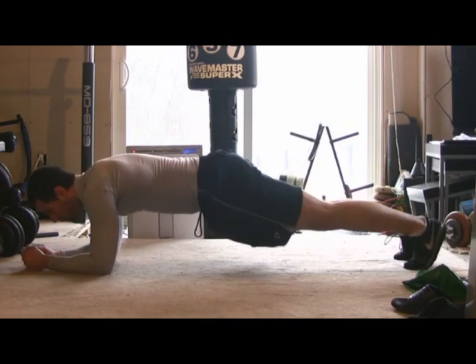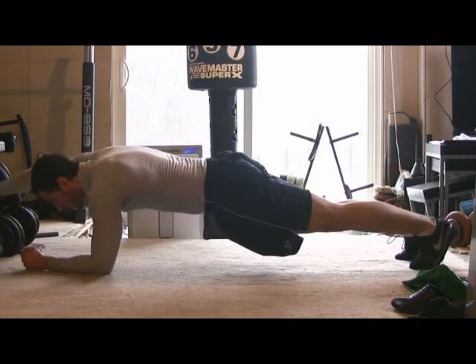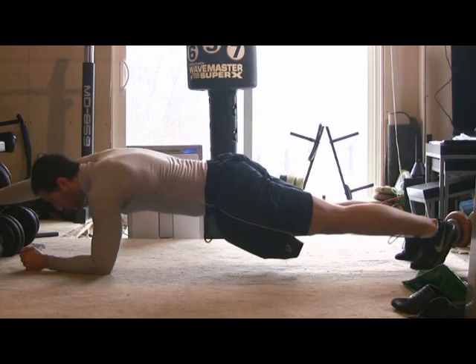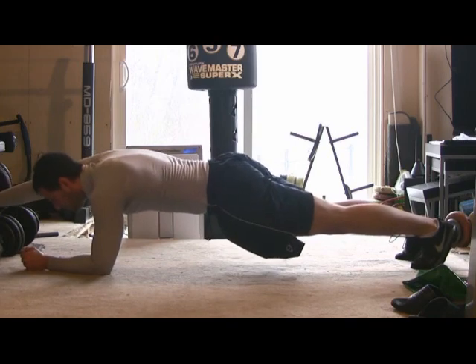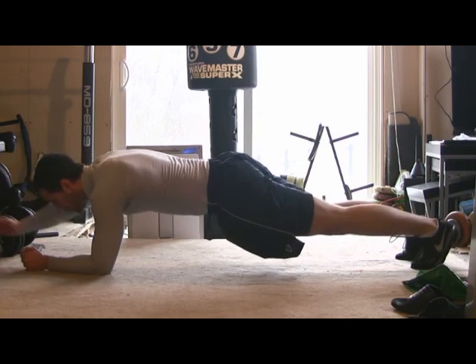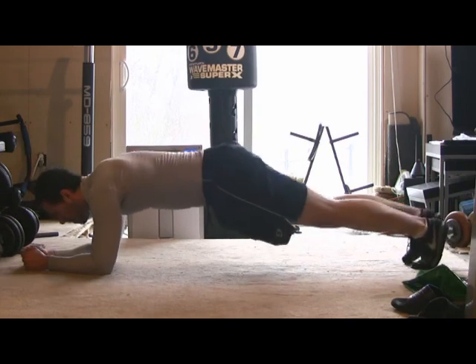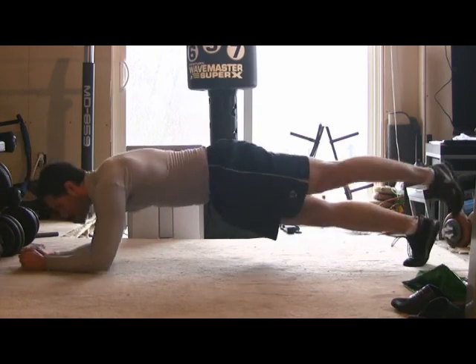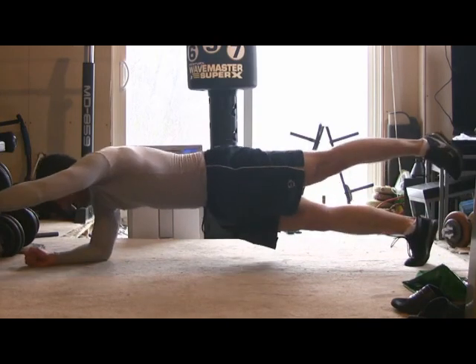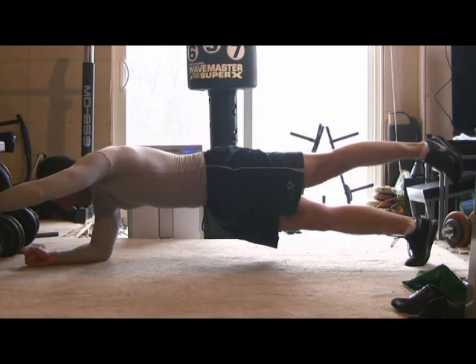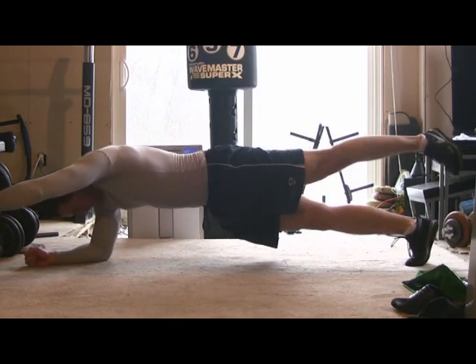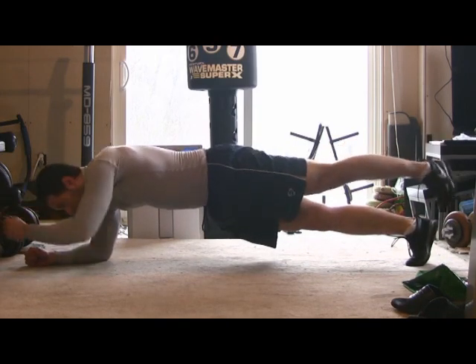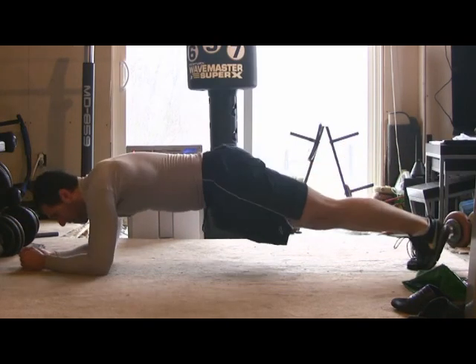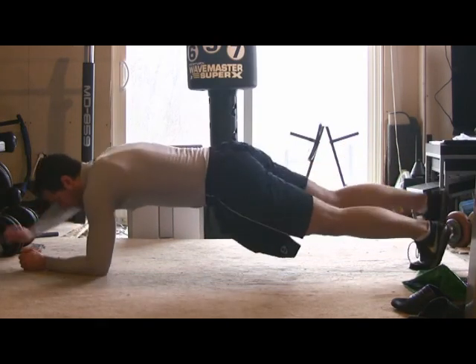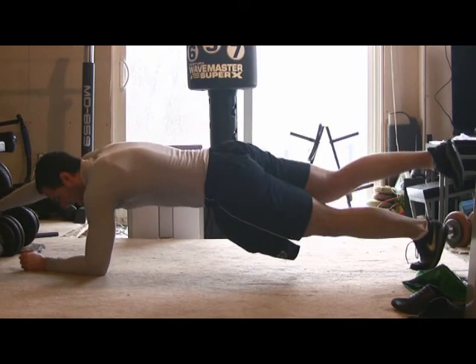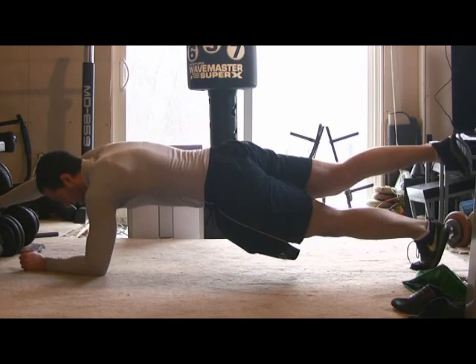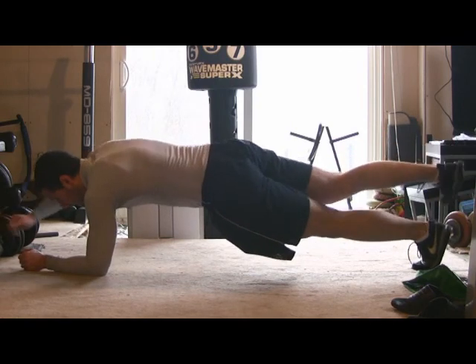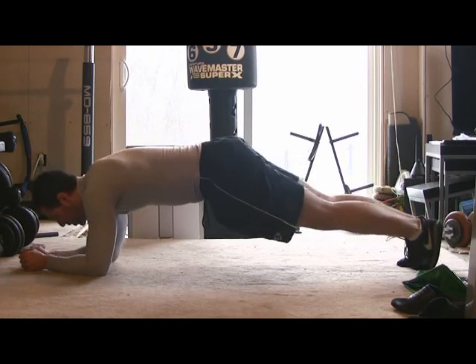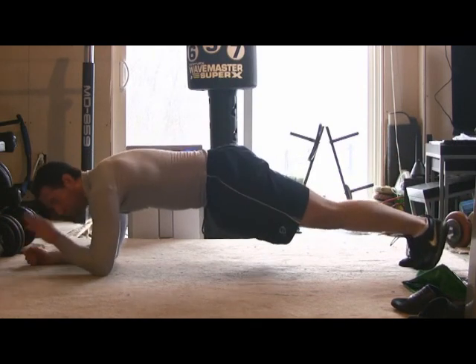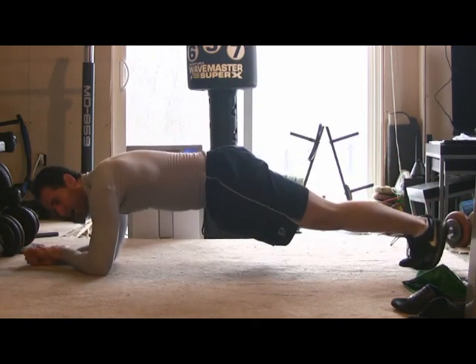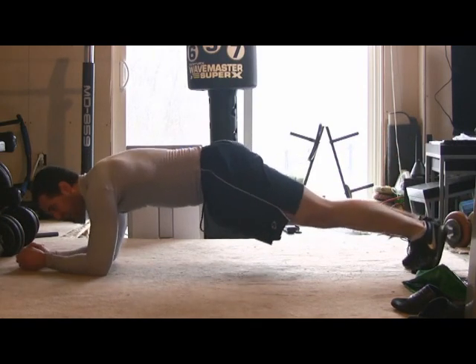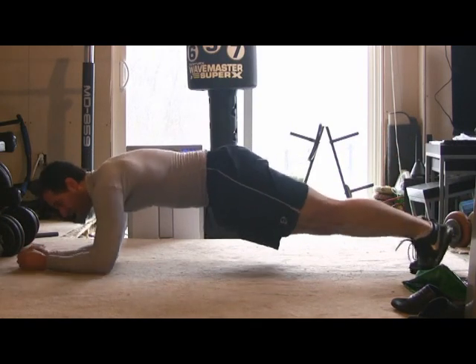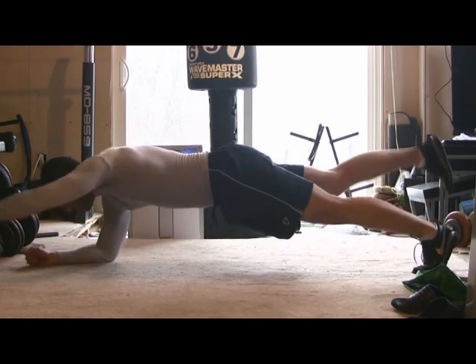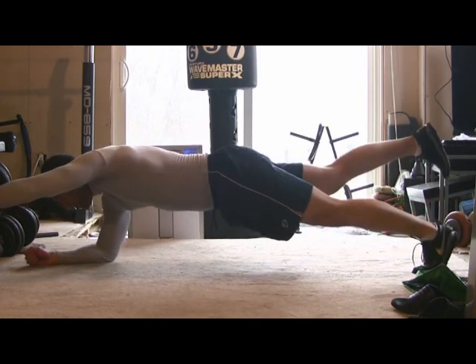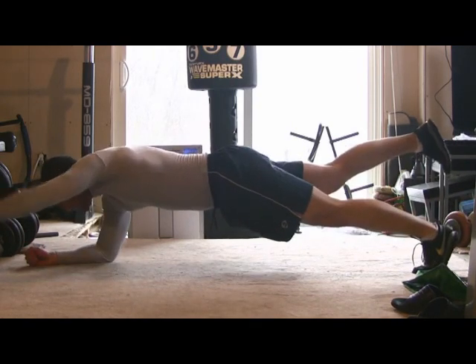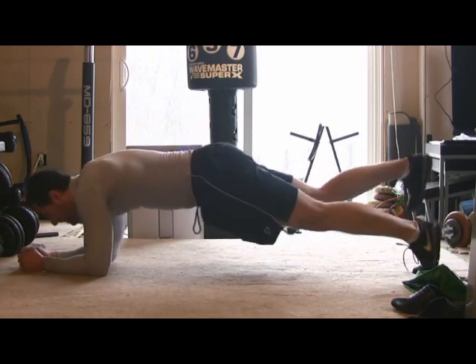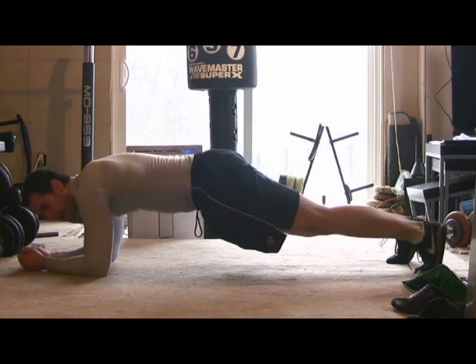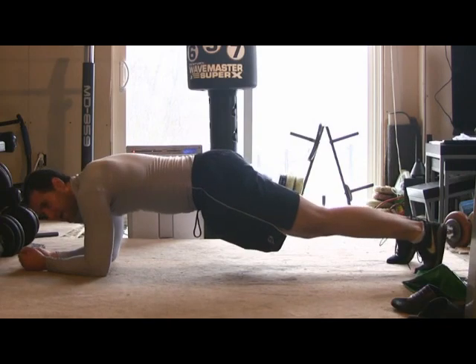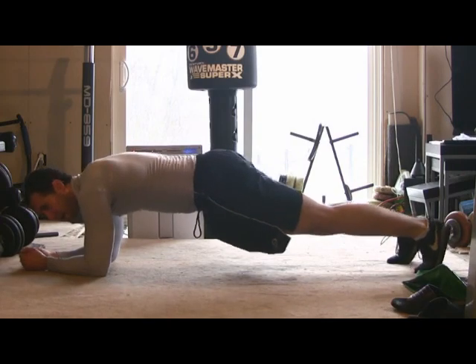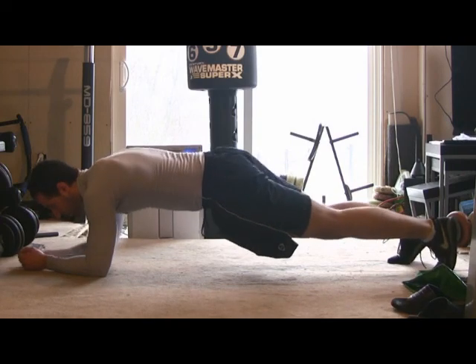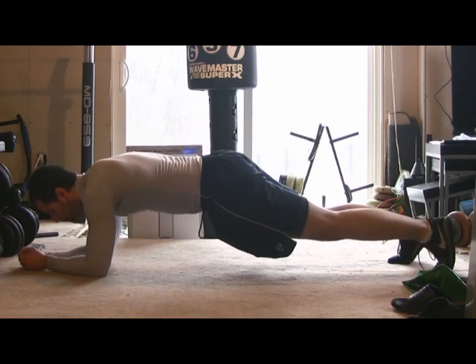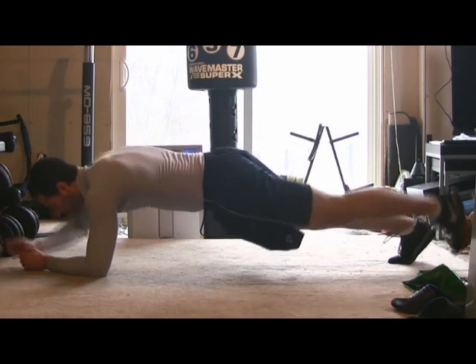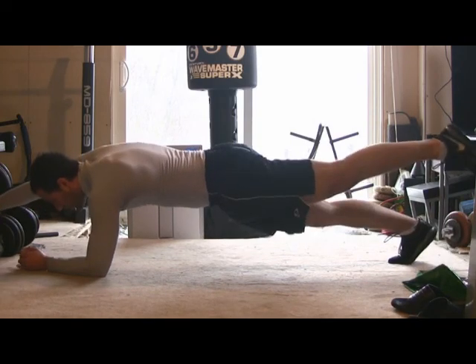You can also raise two at the same time. Here I'm raising both on my left side, and now both on my right side. An easier version would be to raise your left arm and right leg, or your right arm and your left leg.